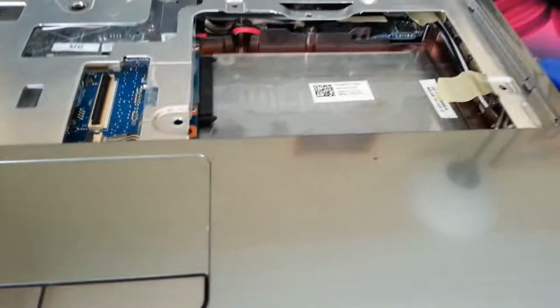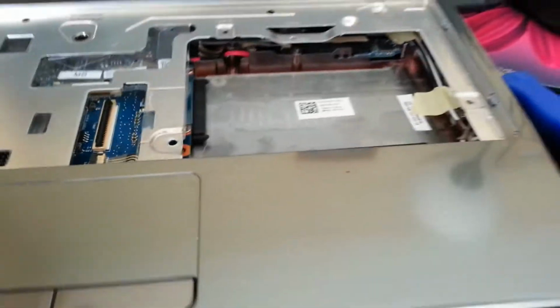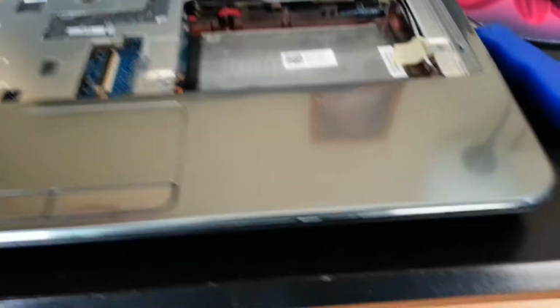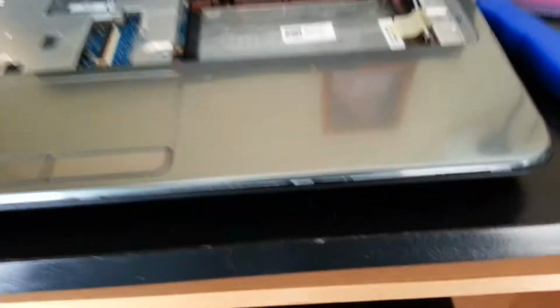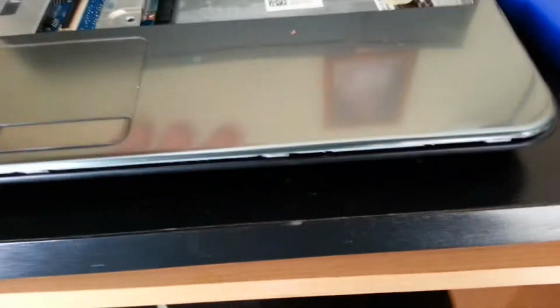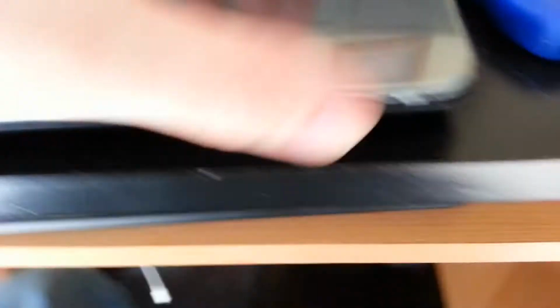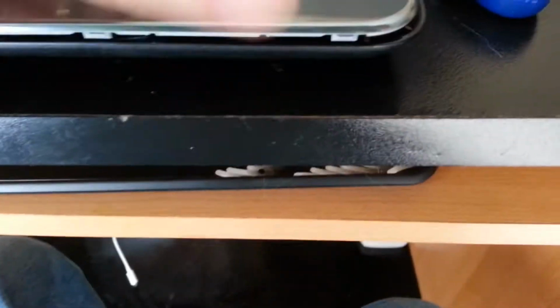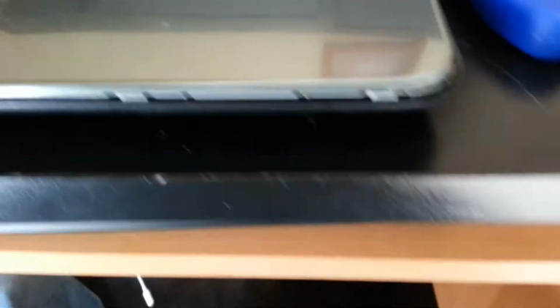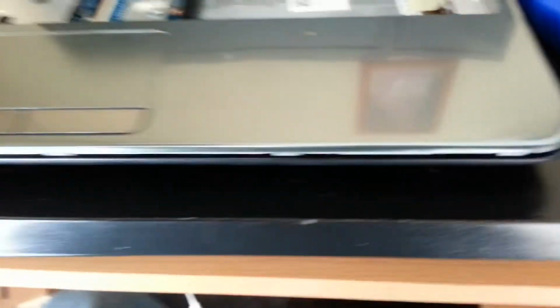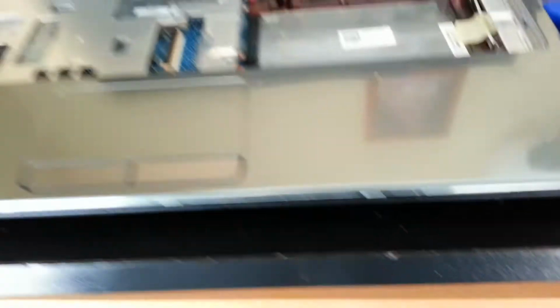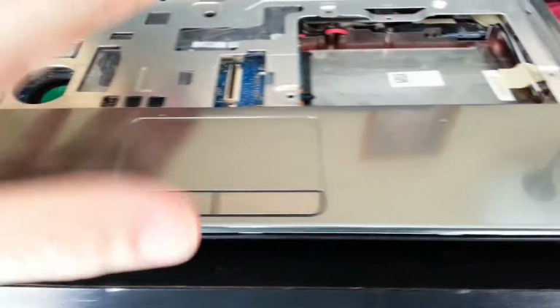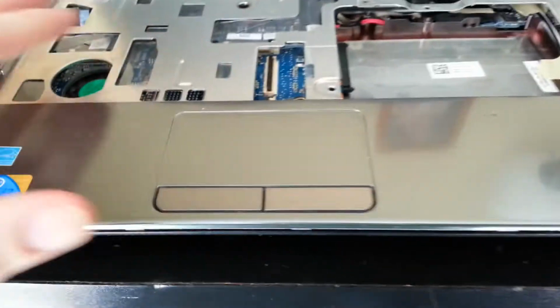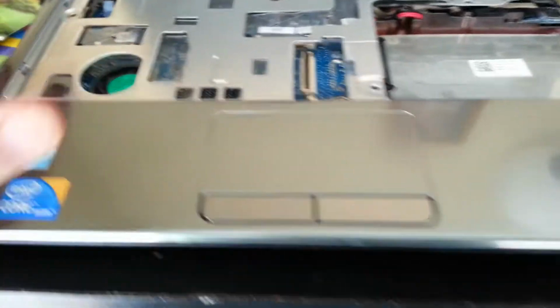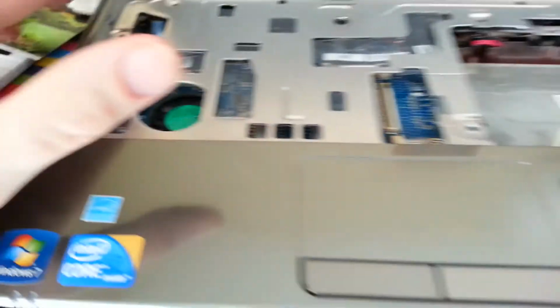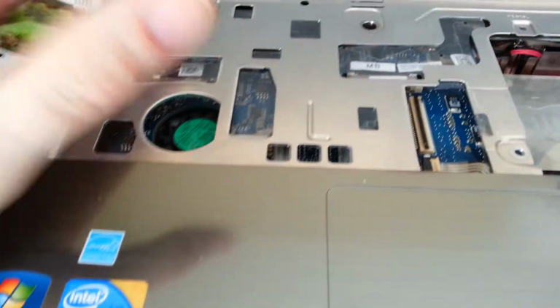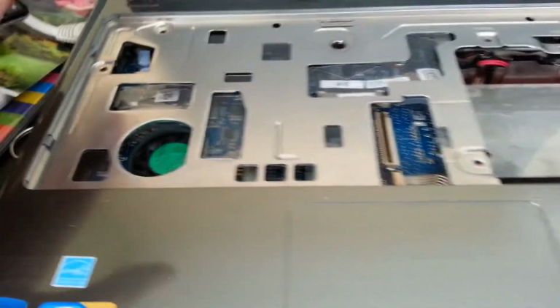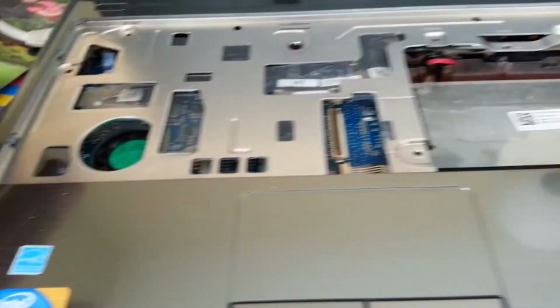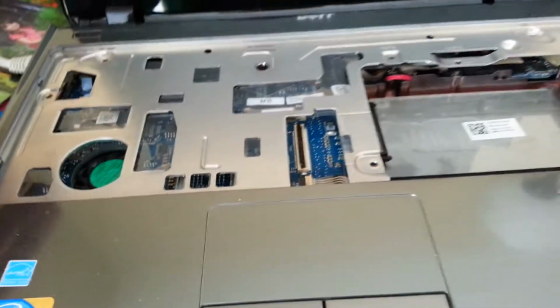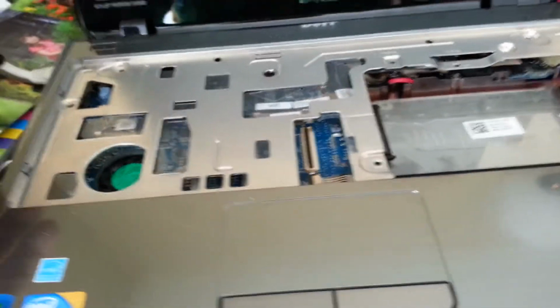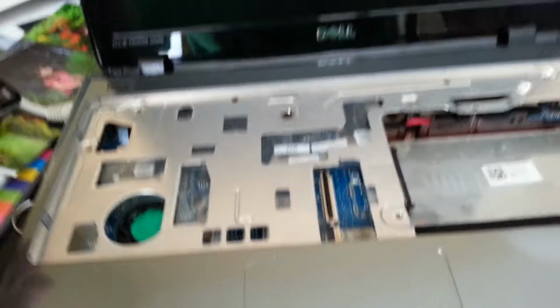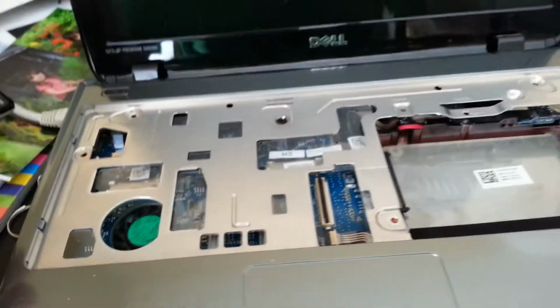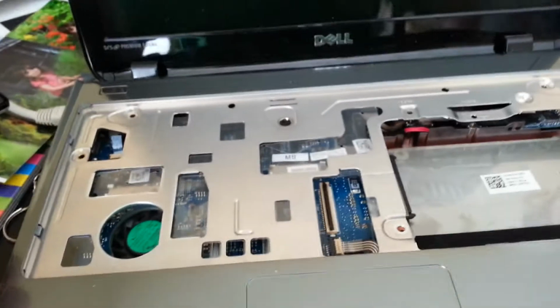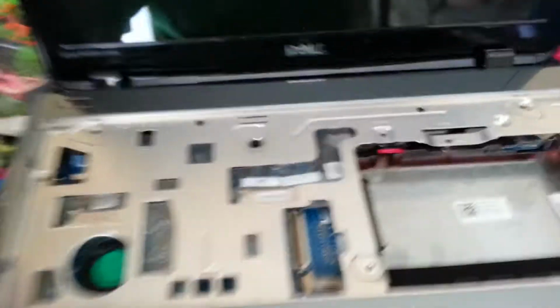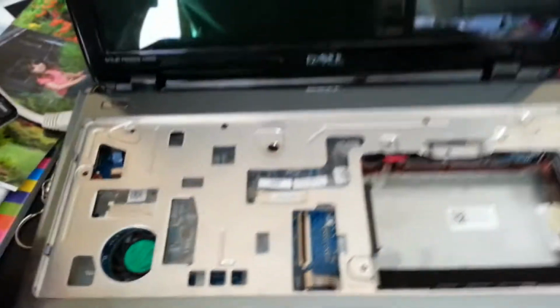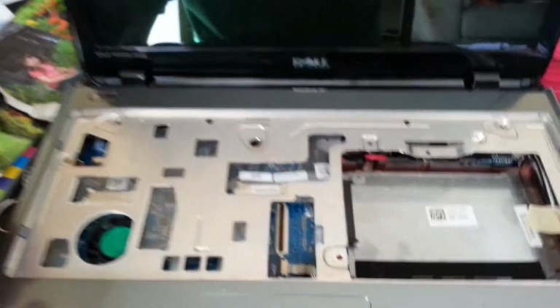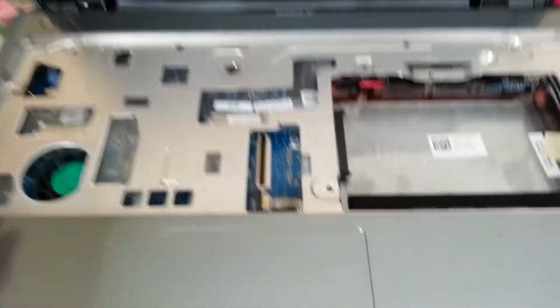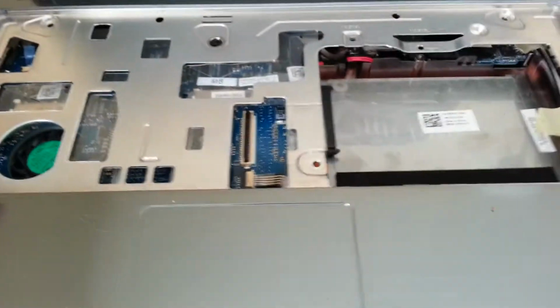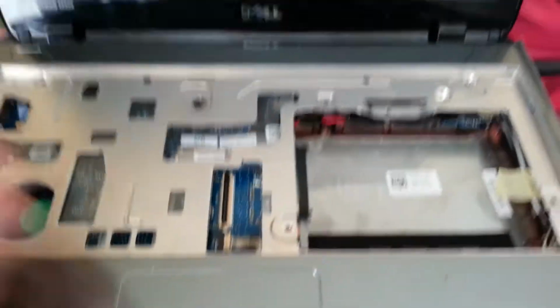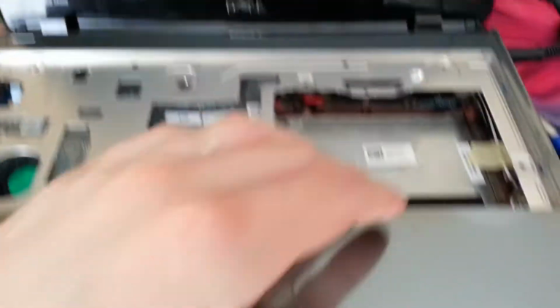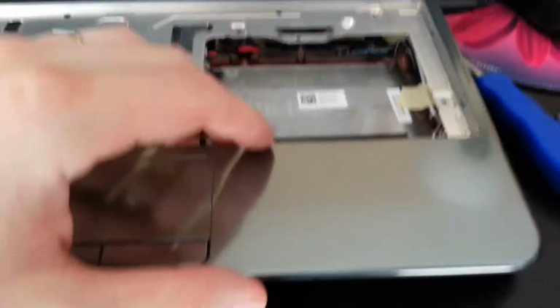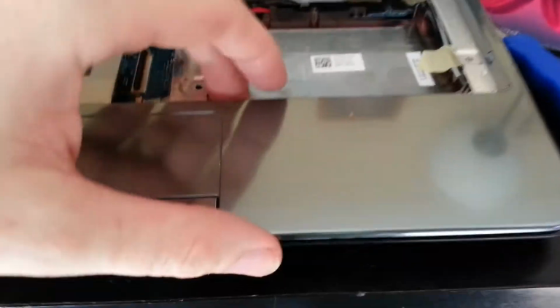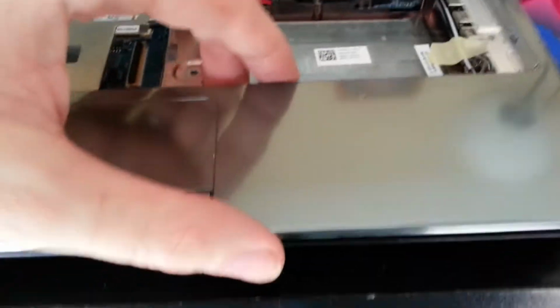Alright, let's try this again. I got this Dell here — it's an Inspiron, like 1001Z or something. I don't know.